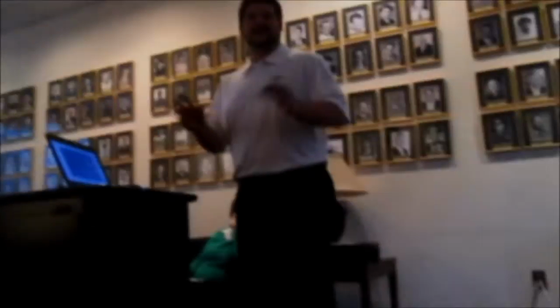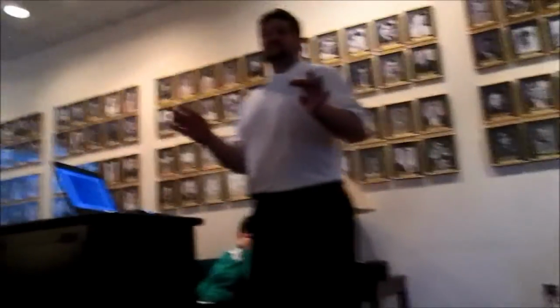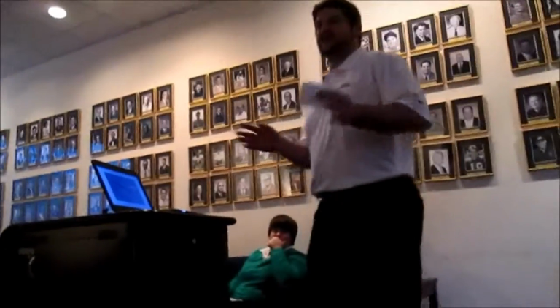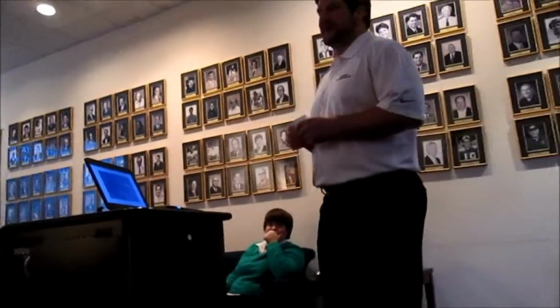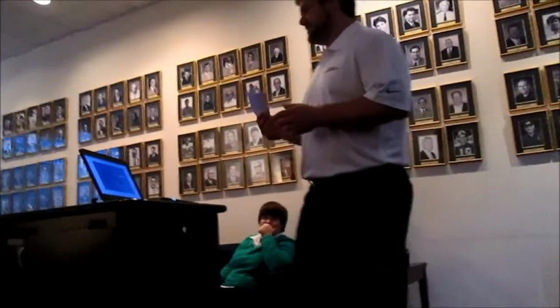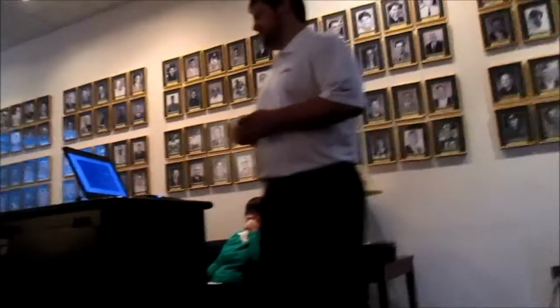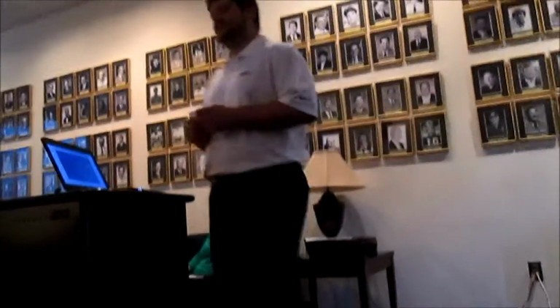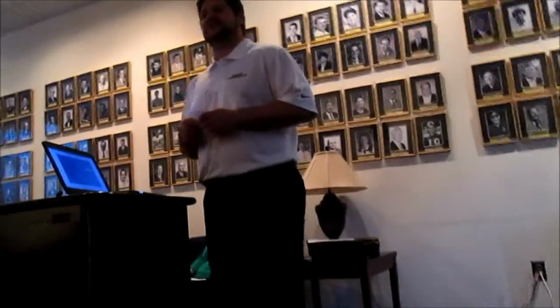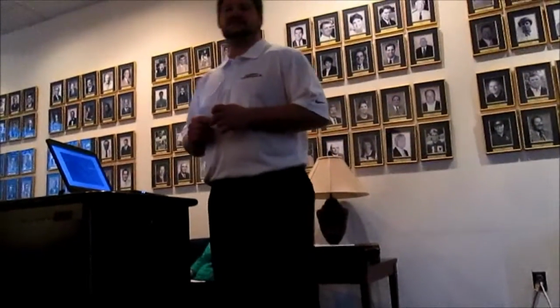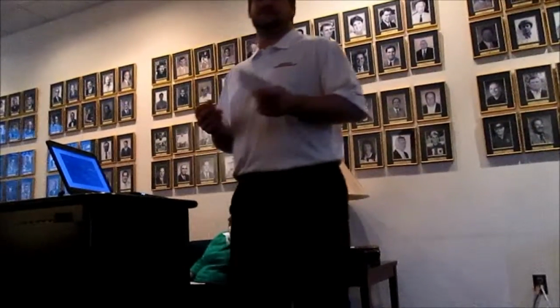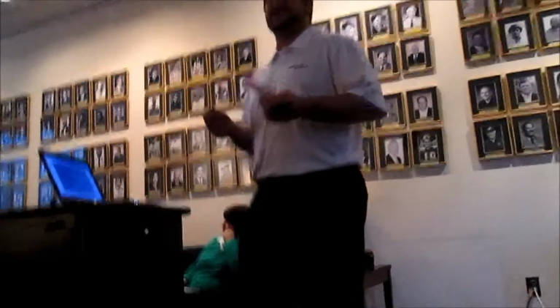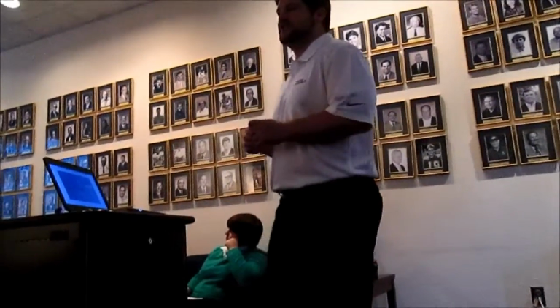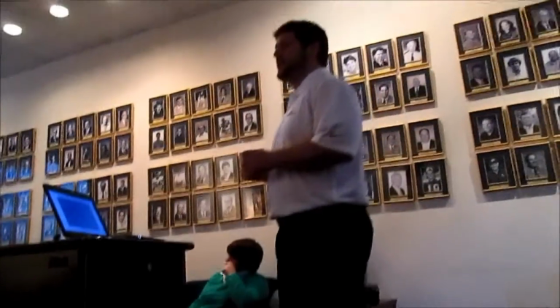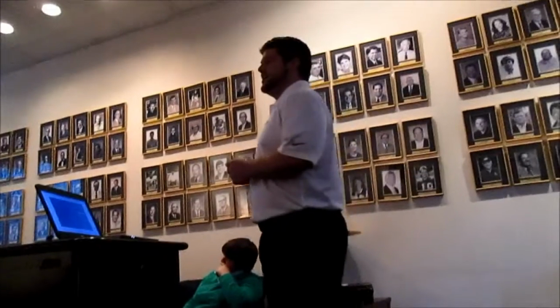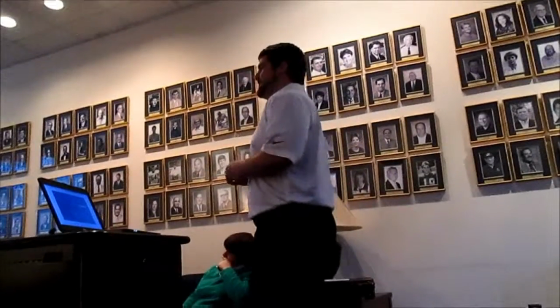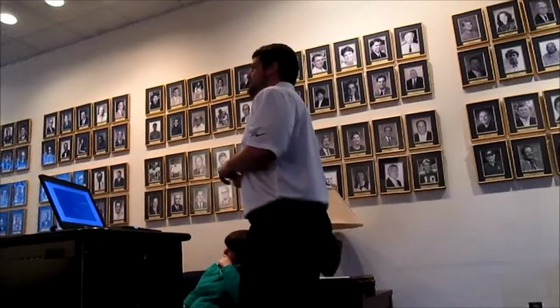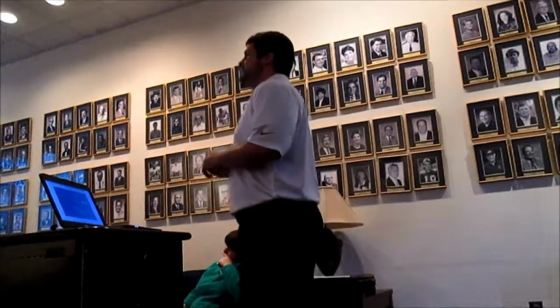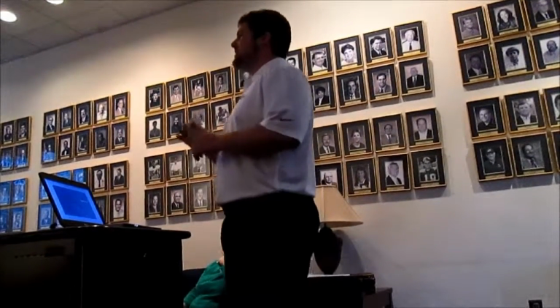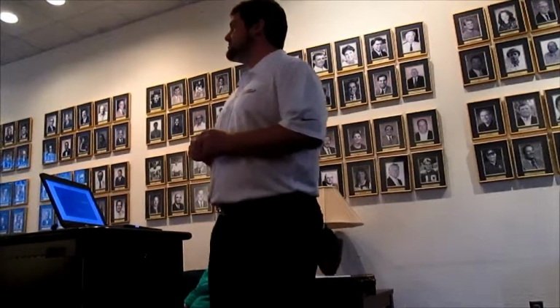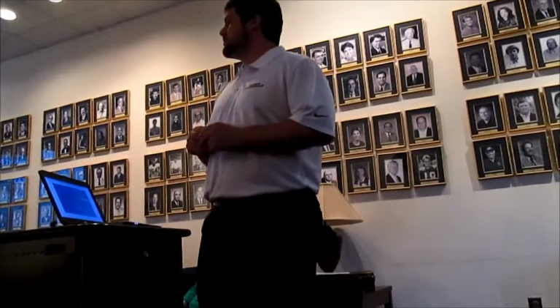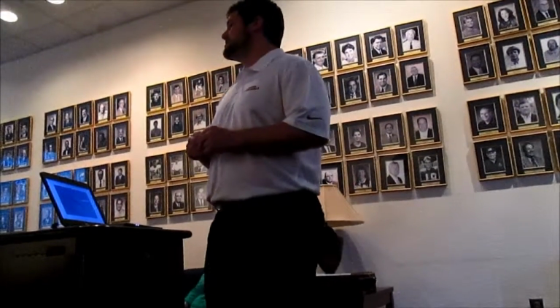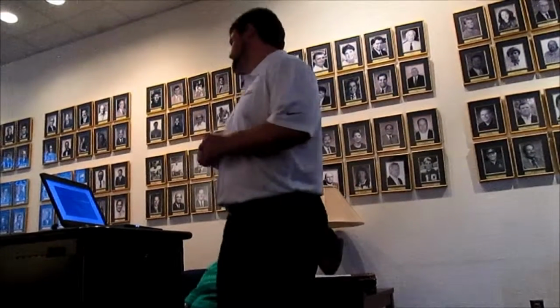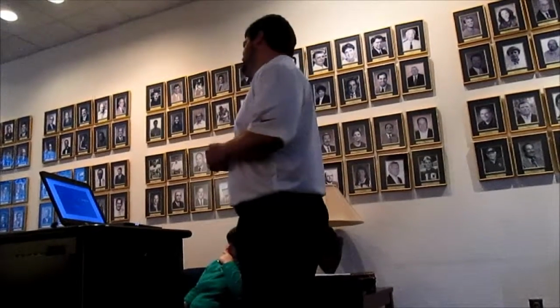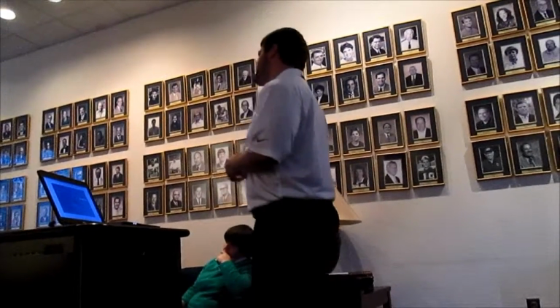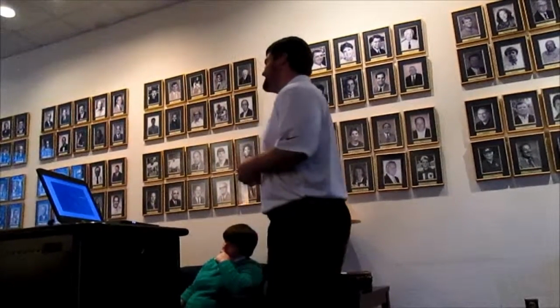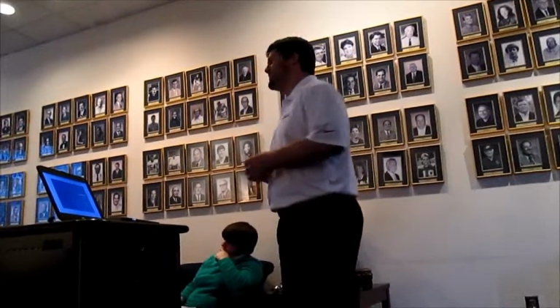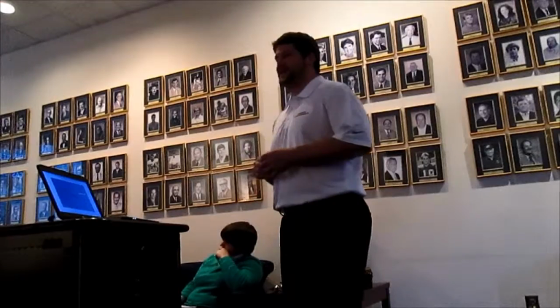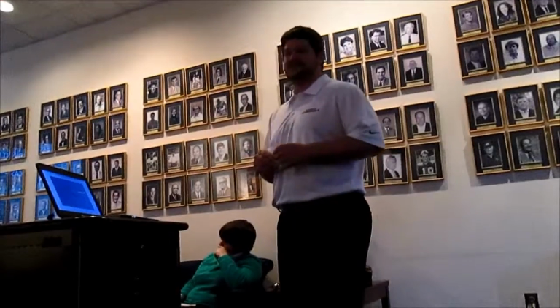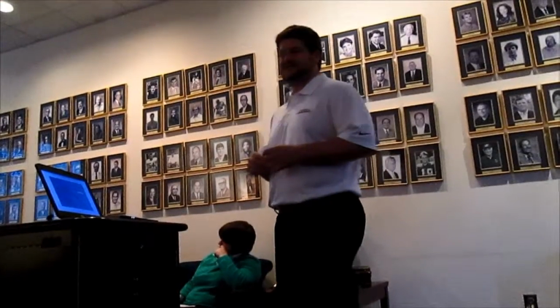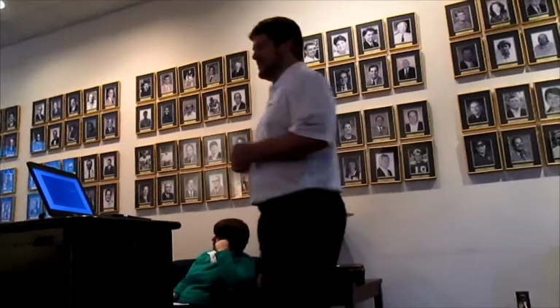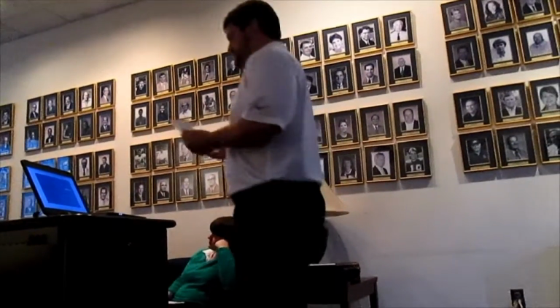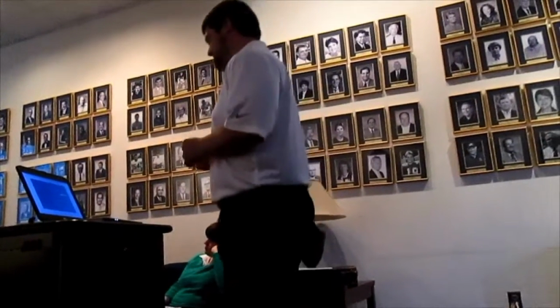Hi, my name is Michael Payne. I'm a senior athletic training student here at Emory & Henry College. I did my study on the effectiveness of joint mobilizations on range of motion in an athlete with a Bankart lesion, and it was a case study.